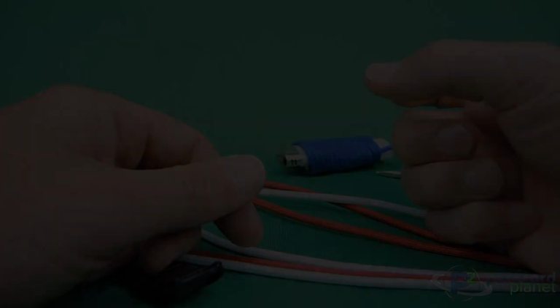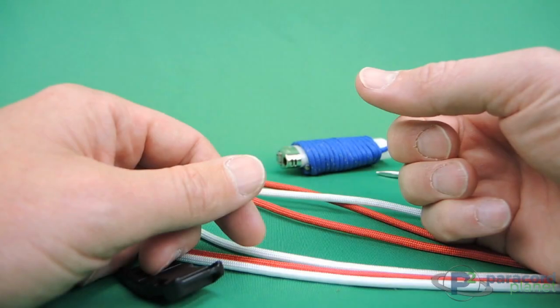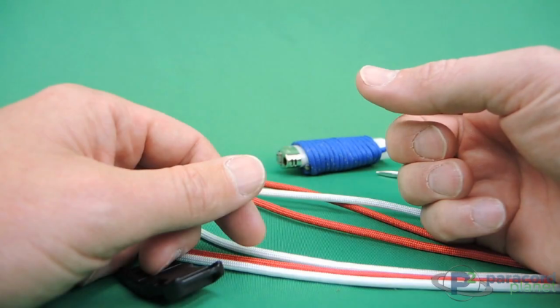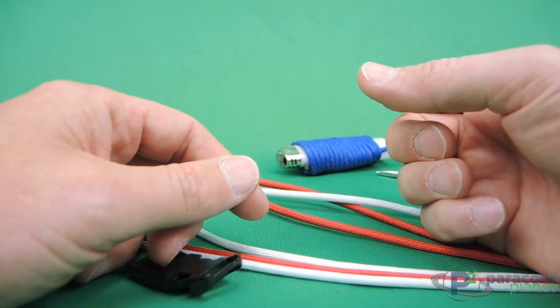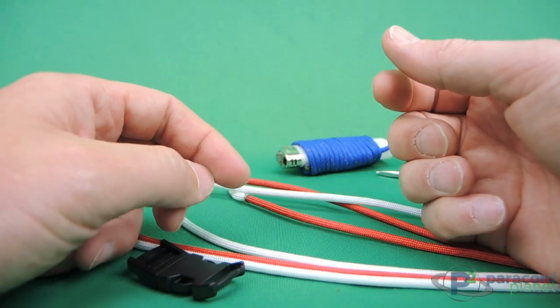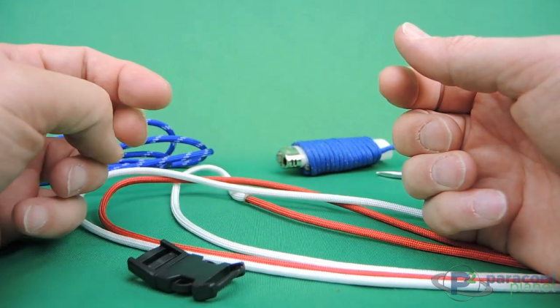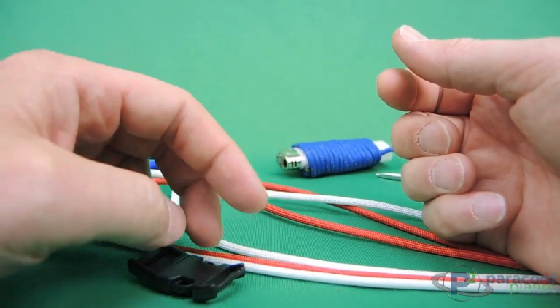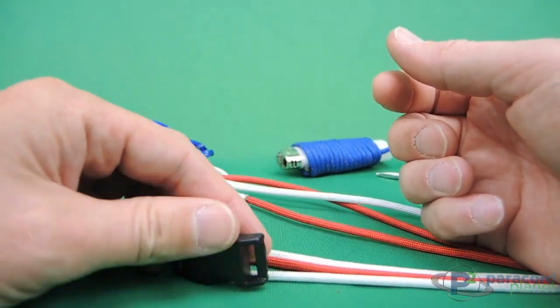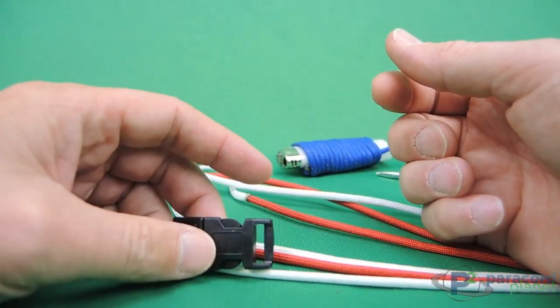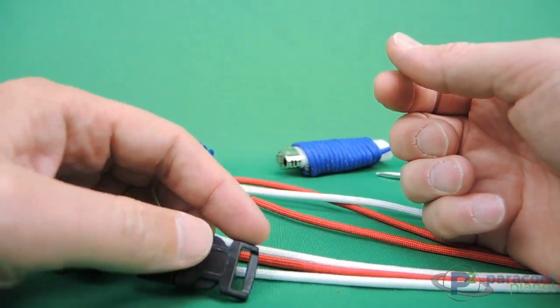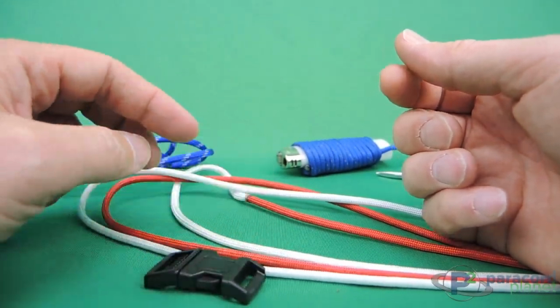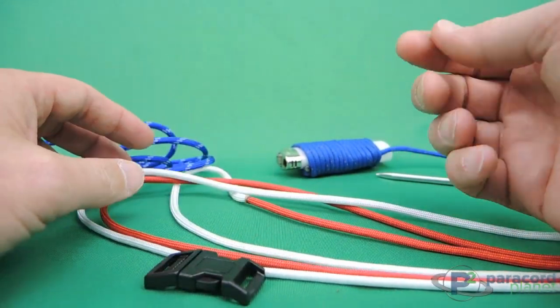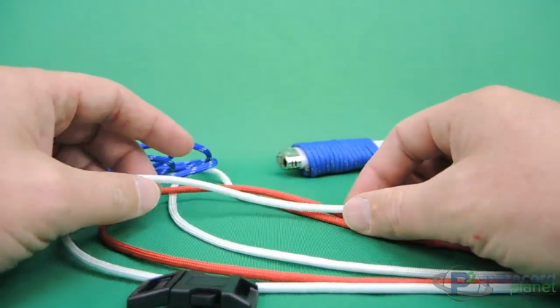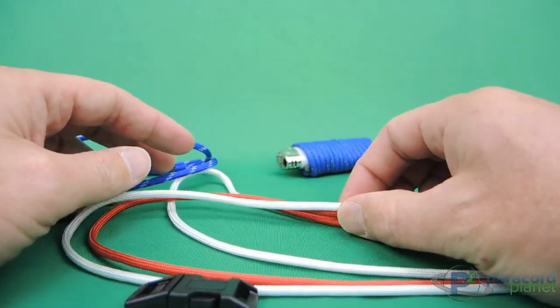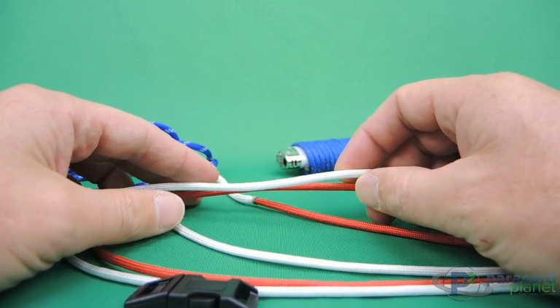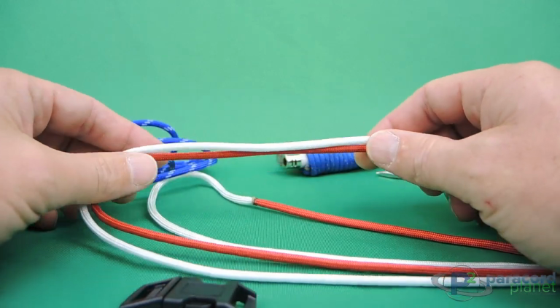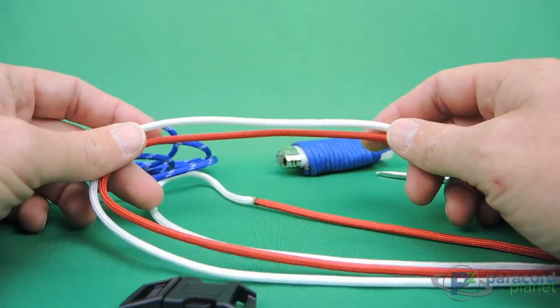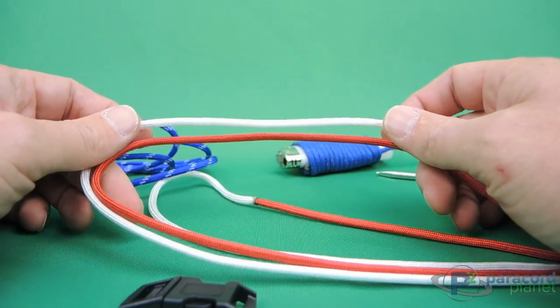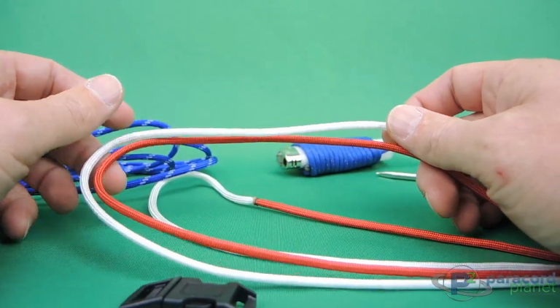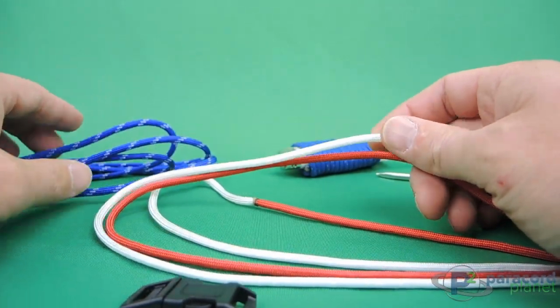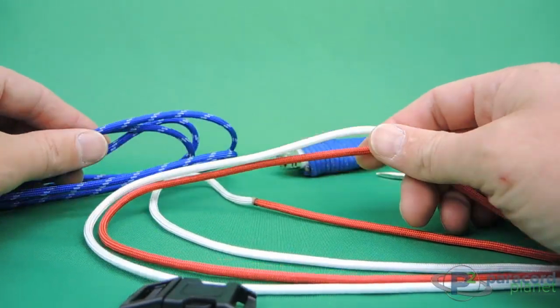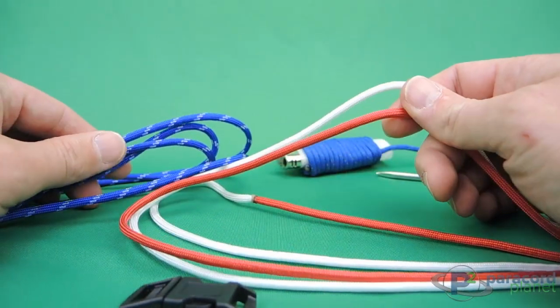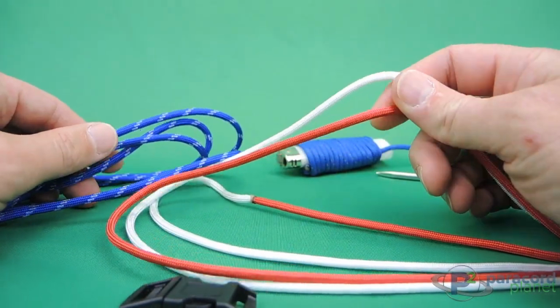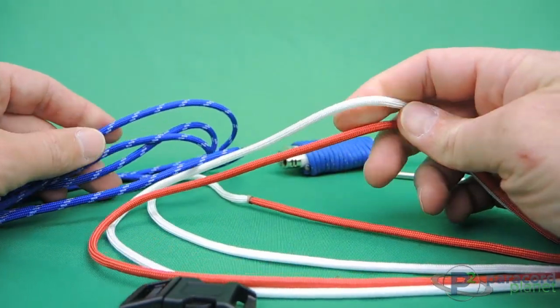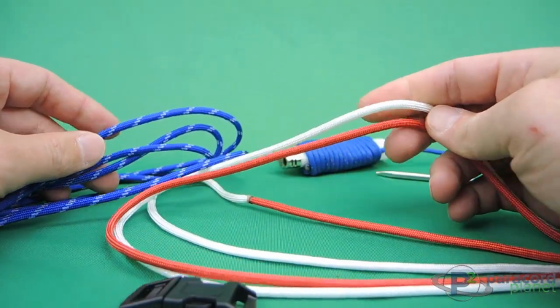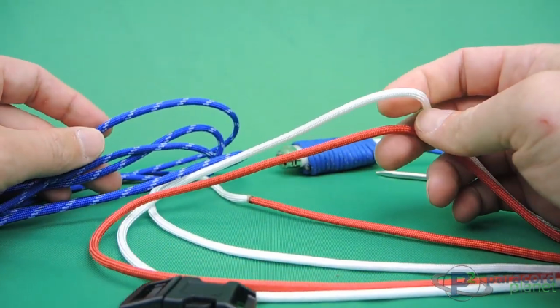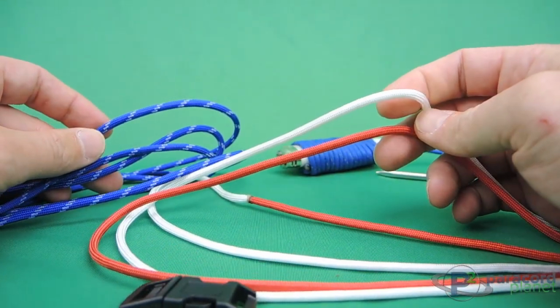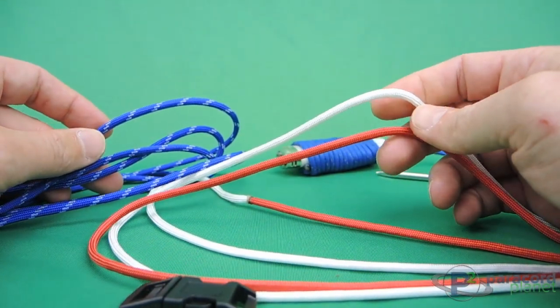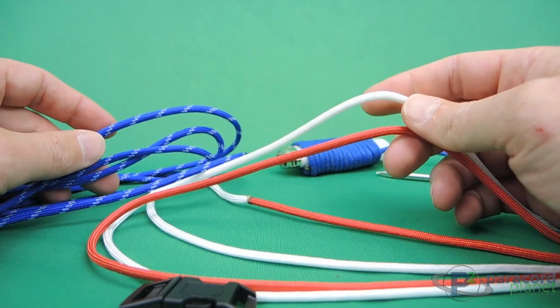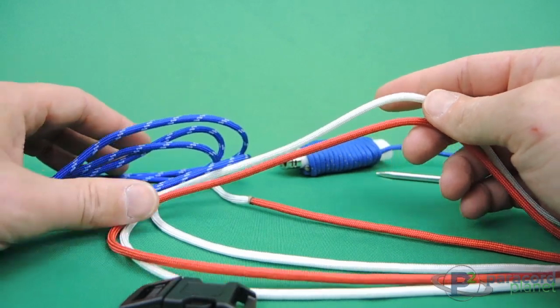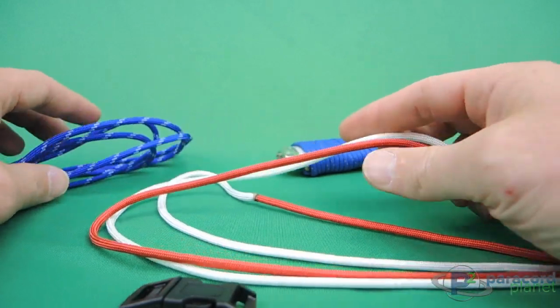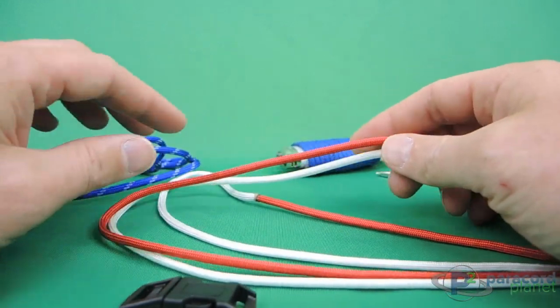Hi there, this is Chris from Paracord Planet. Today we're going to revisit a bracelet that we've made in the past. This is the Extreme Weave Bracelet, but I'm going to put a twist on it and make it into a United States flag for the 4th of July.